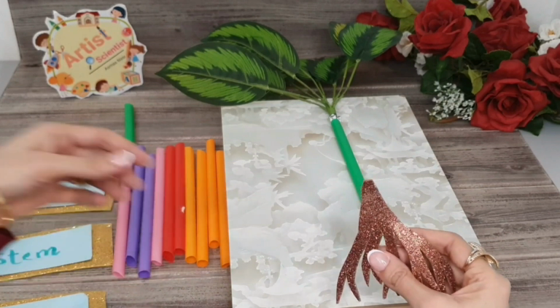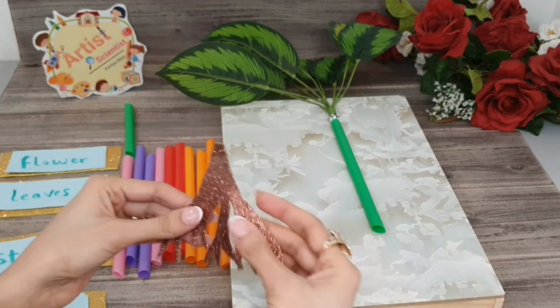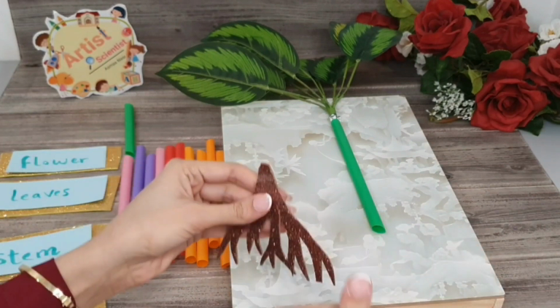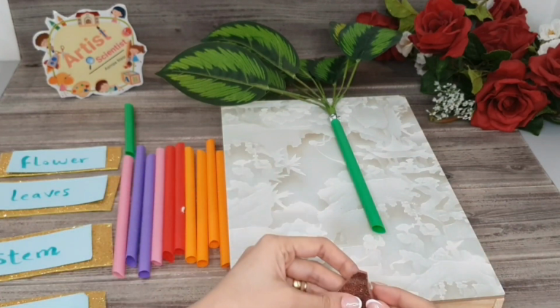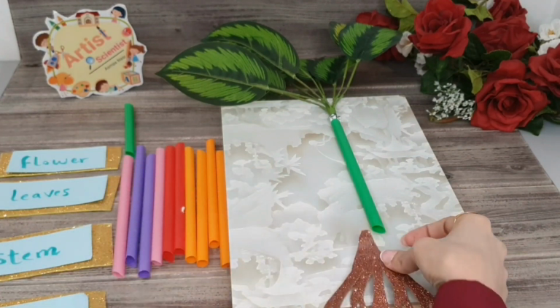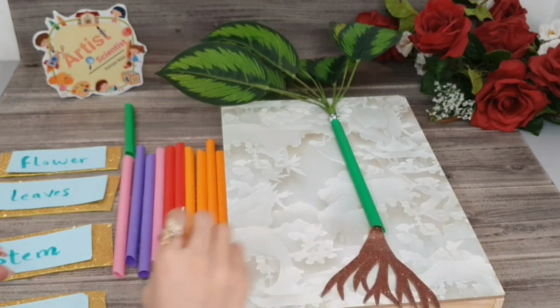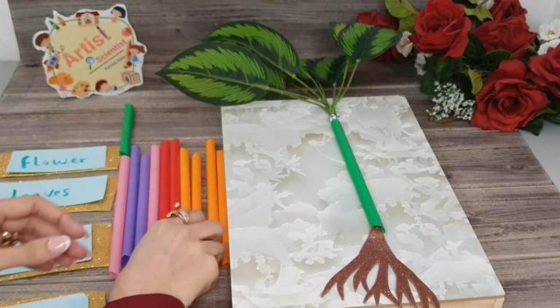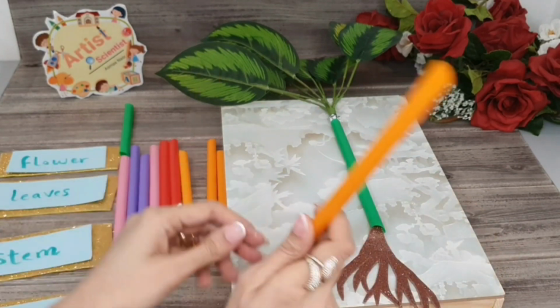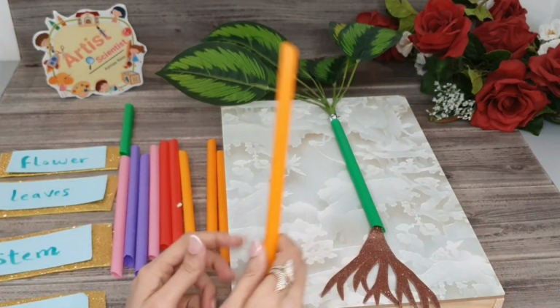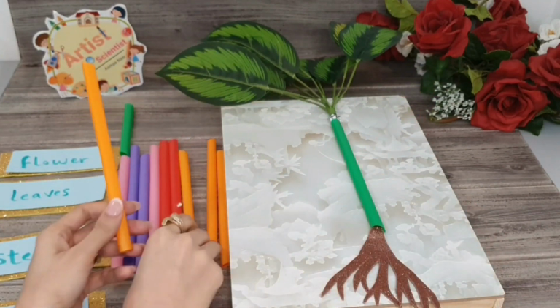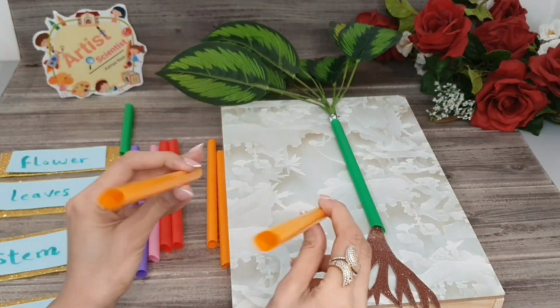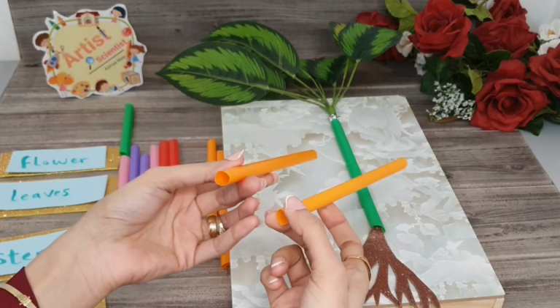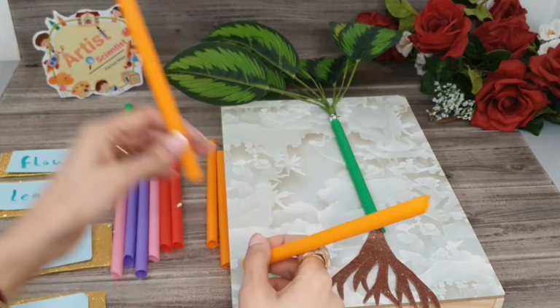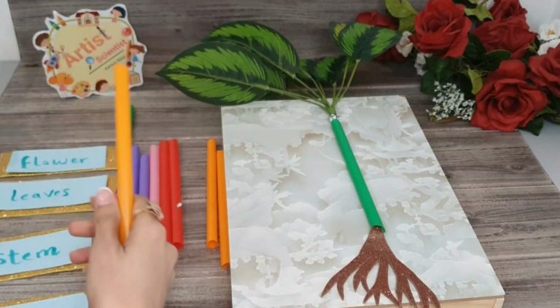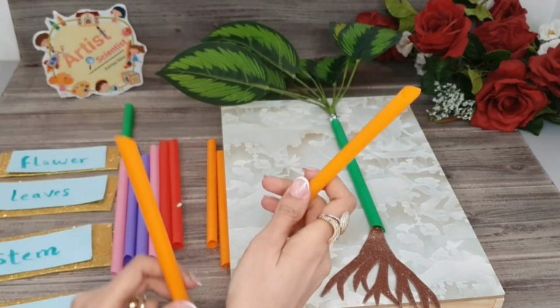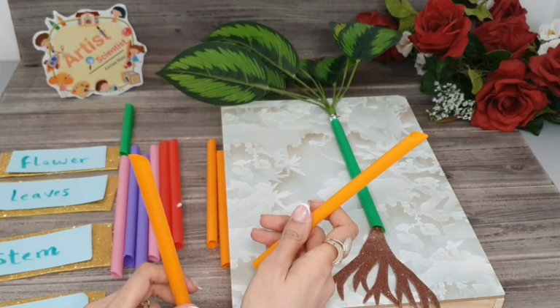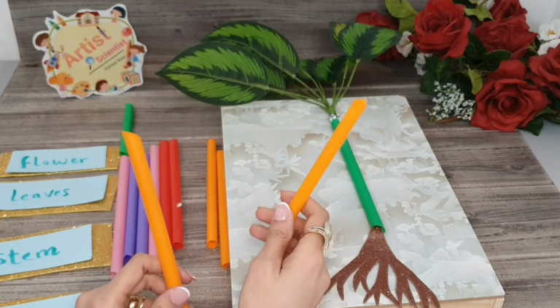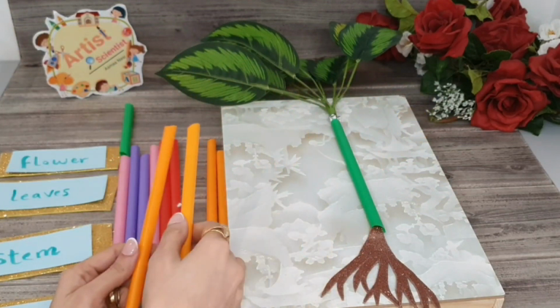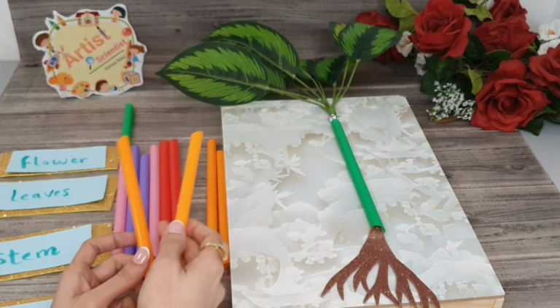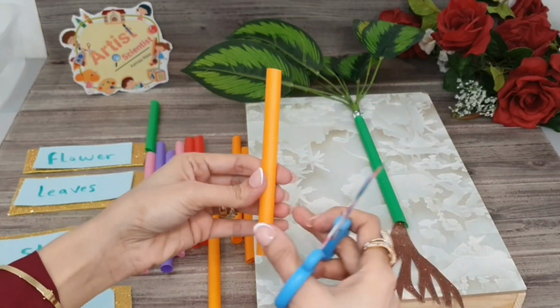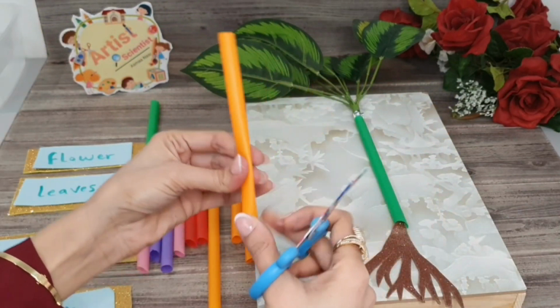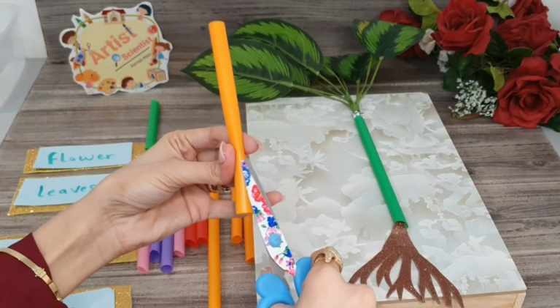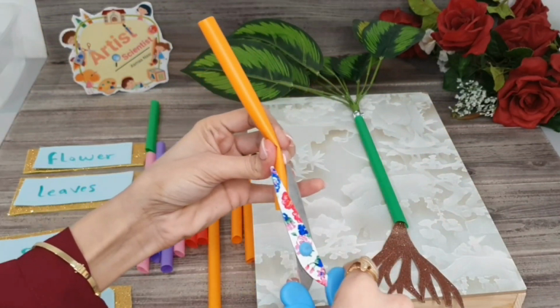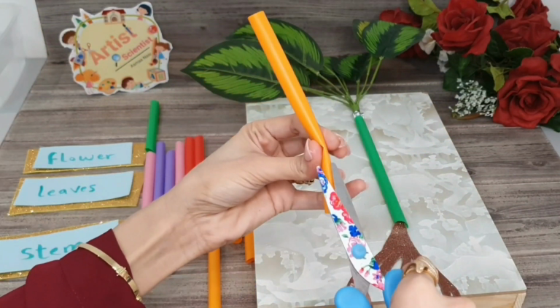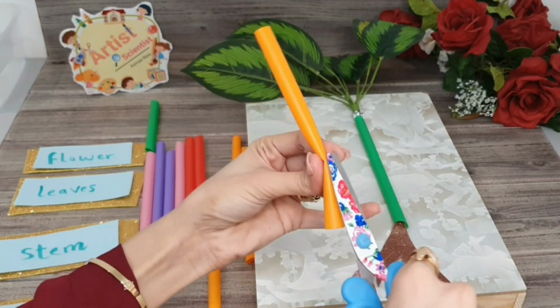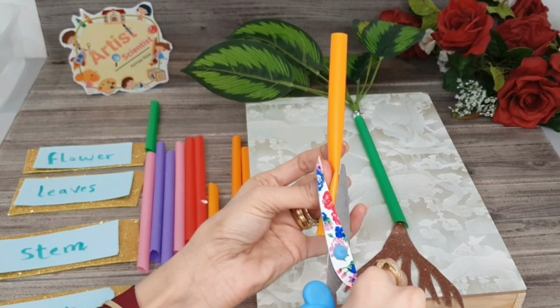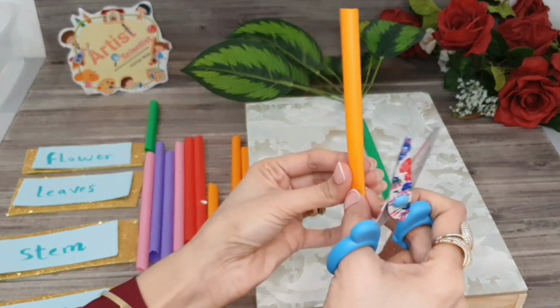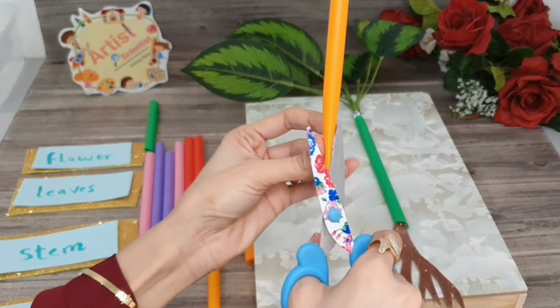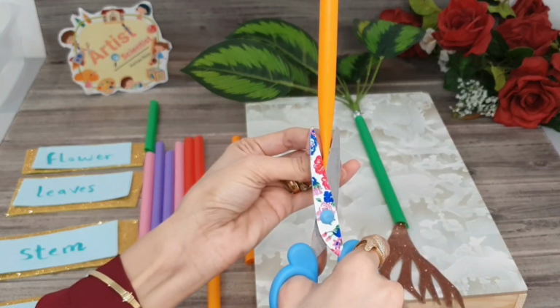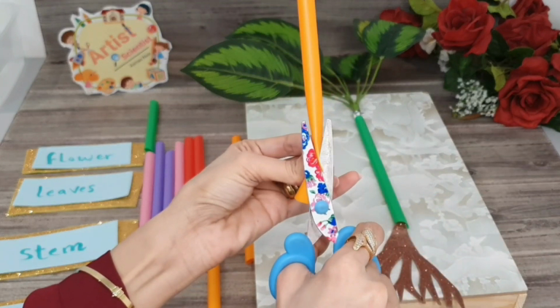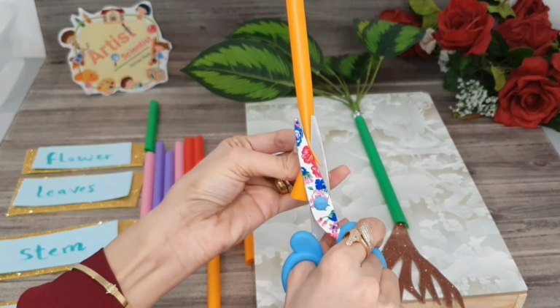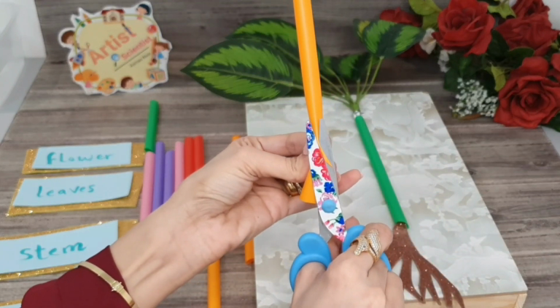First, roots that anchor the plant in the soil. The idea here is to make it as tubes to remember its function. By this way, we can make branches of the root.